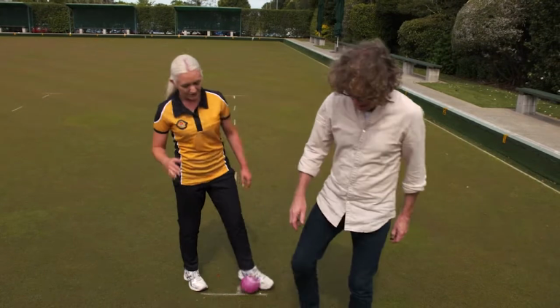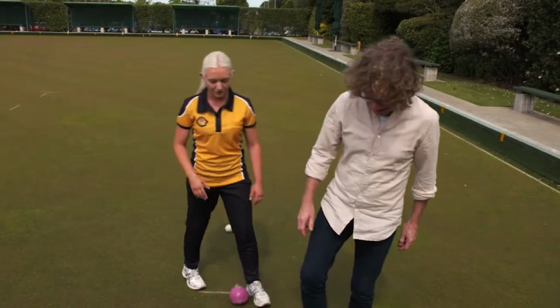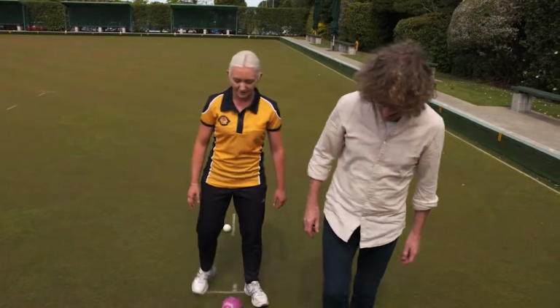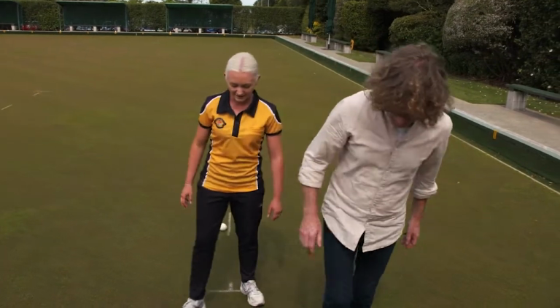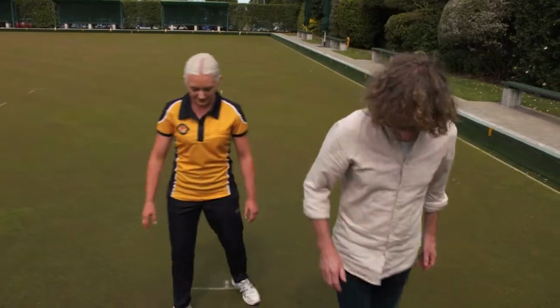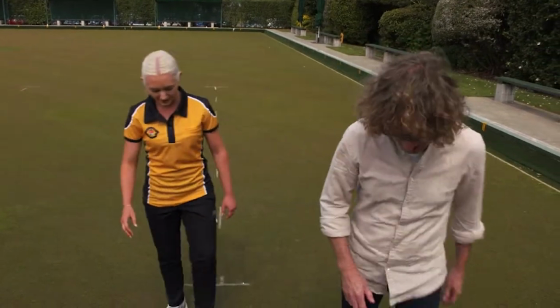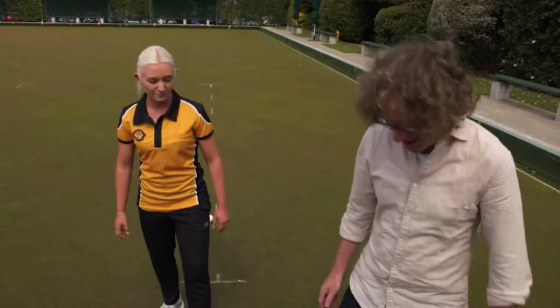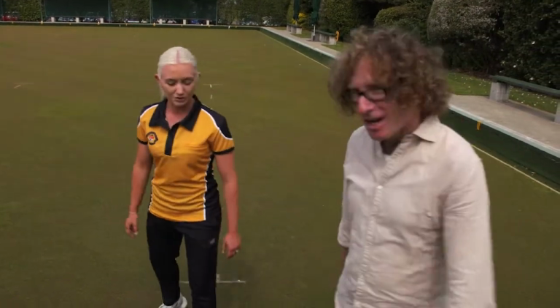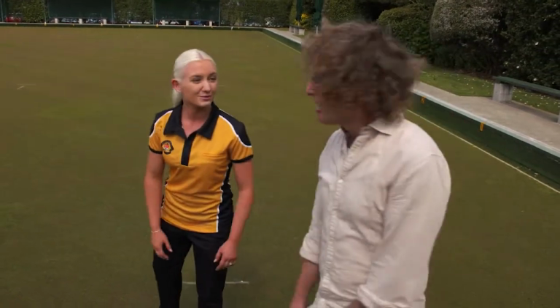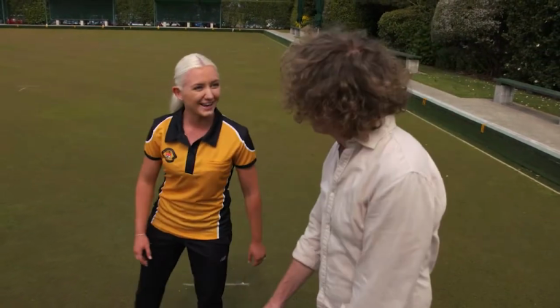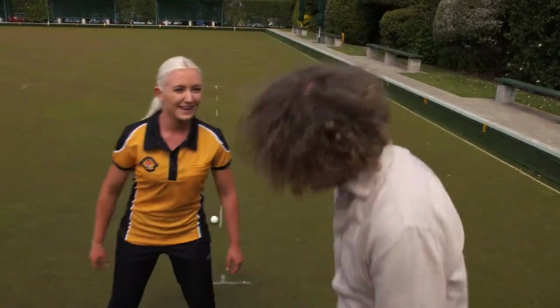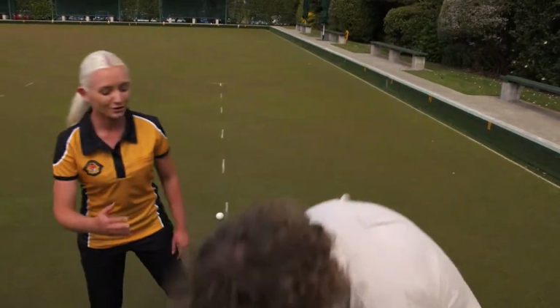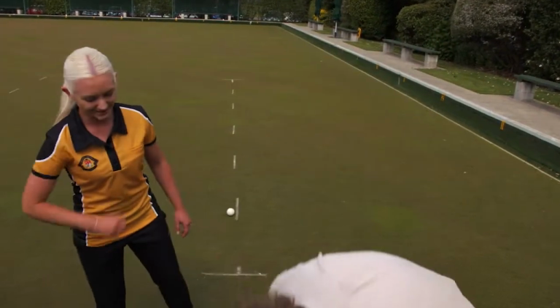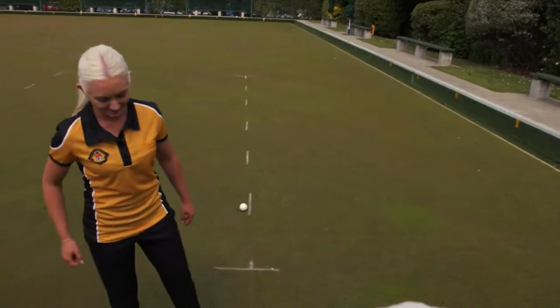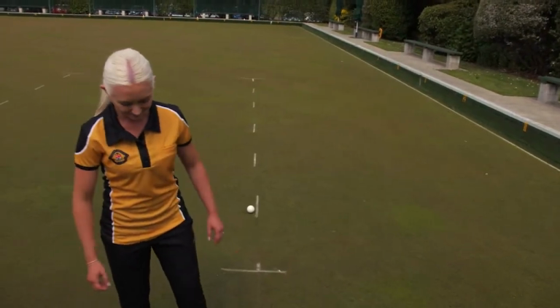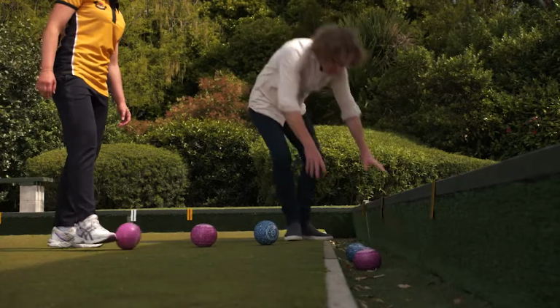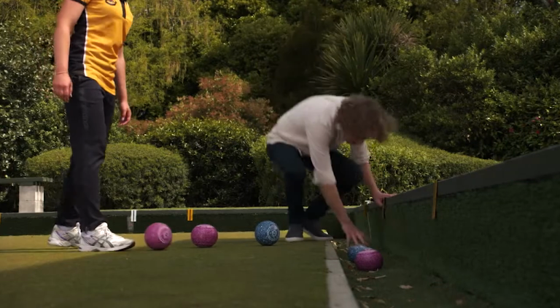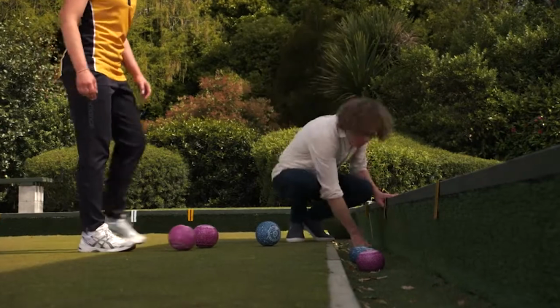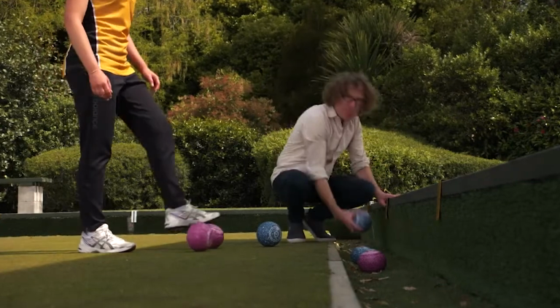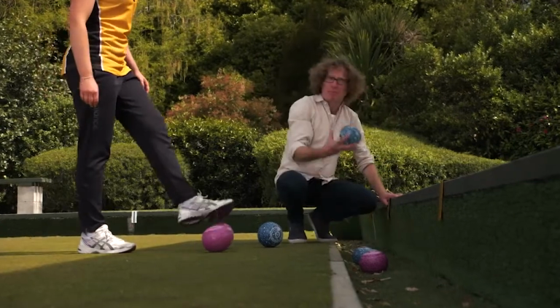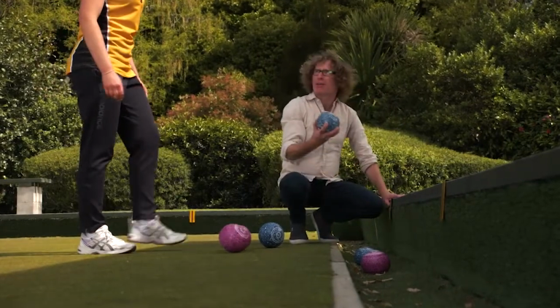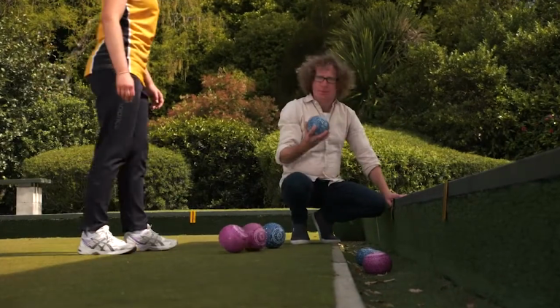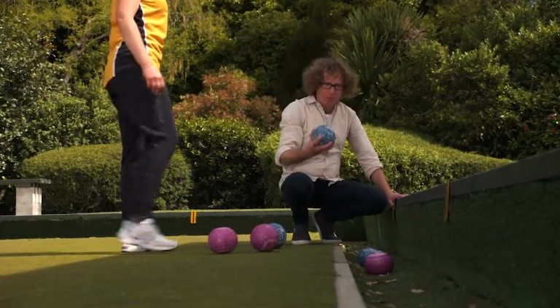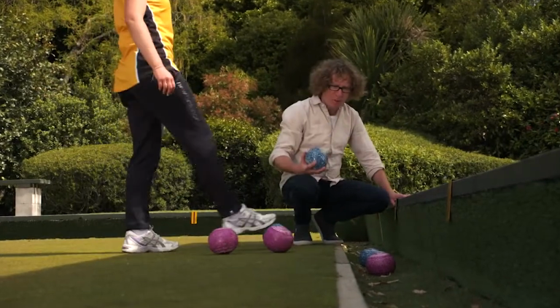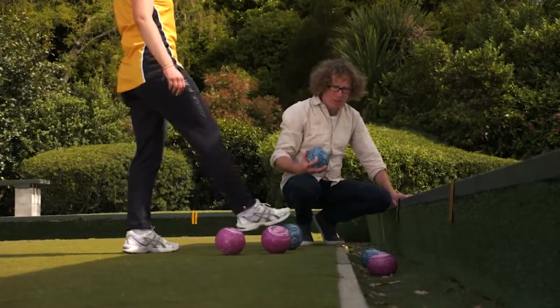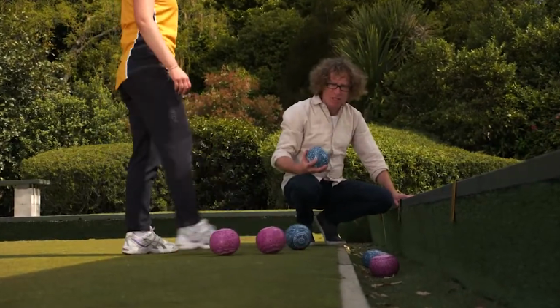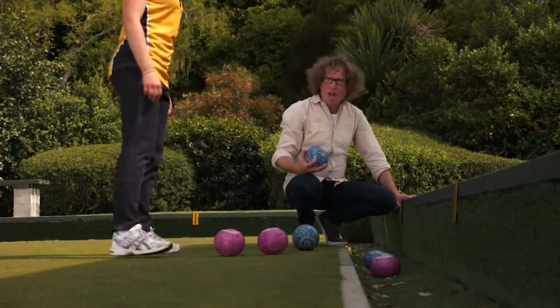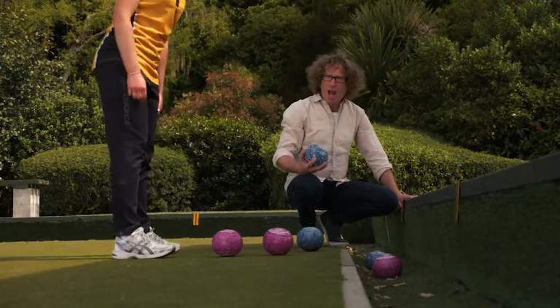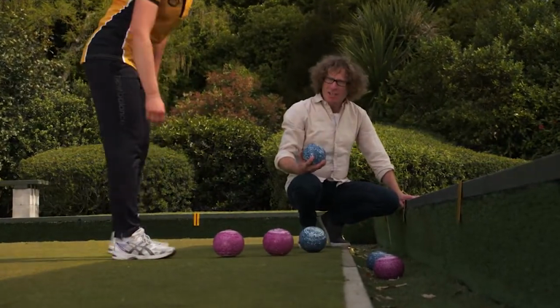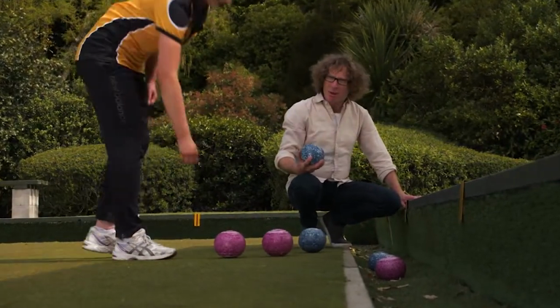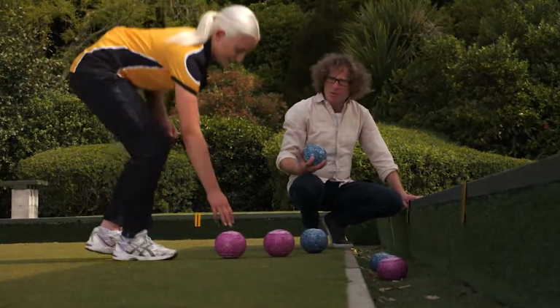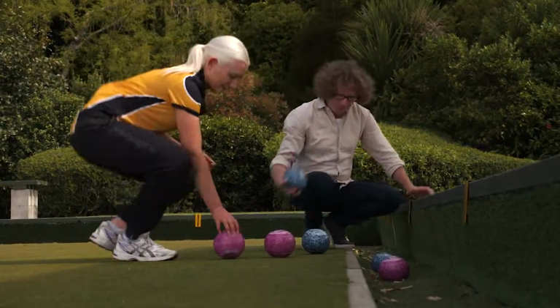We can work on the finer details so you can have a more enjoyable and more consistent game. Obviously a problem with my powerful arms is forcing these bowls into the ditch — I guess I need to bowl a little softer.